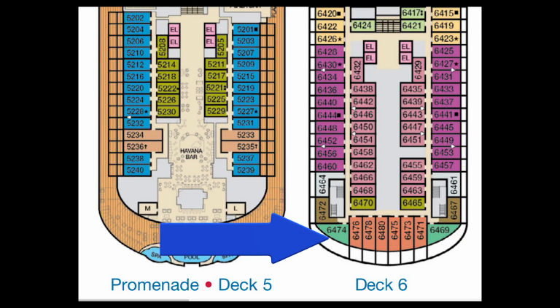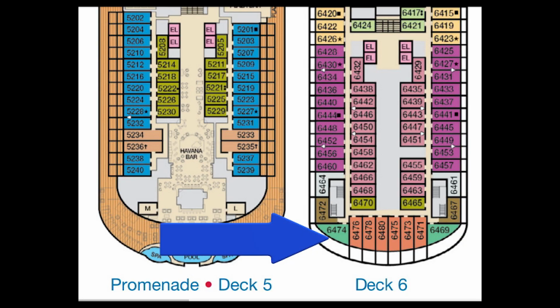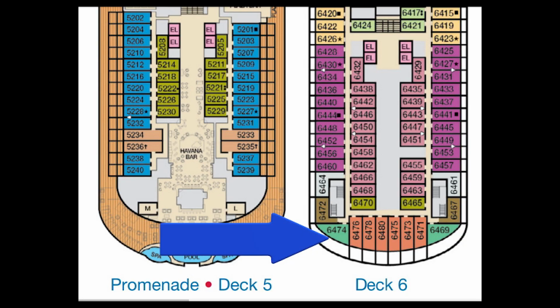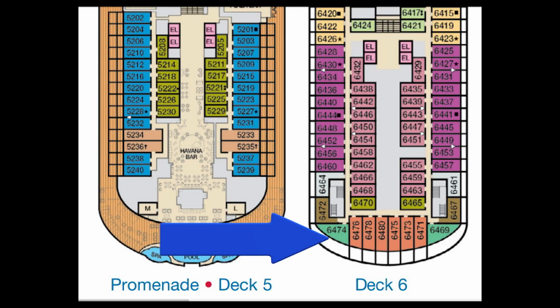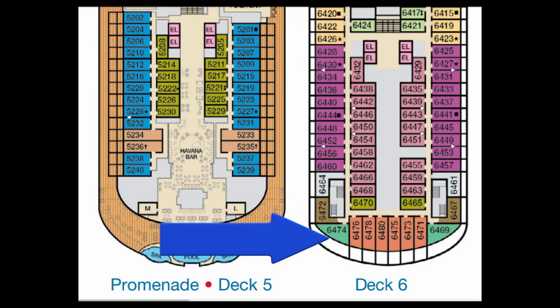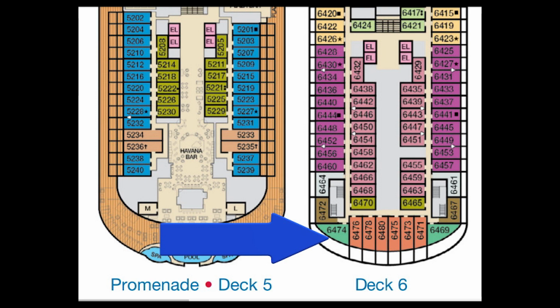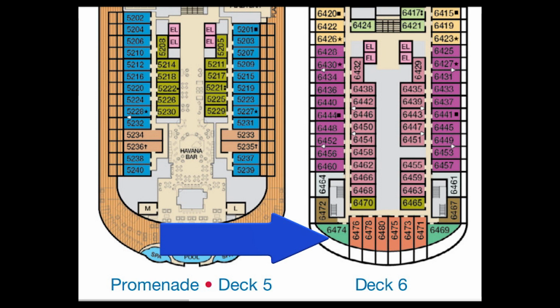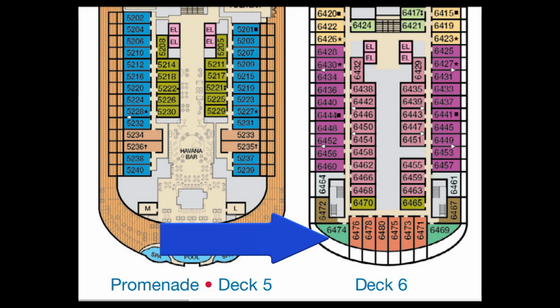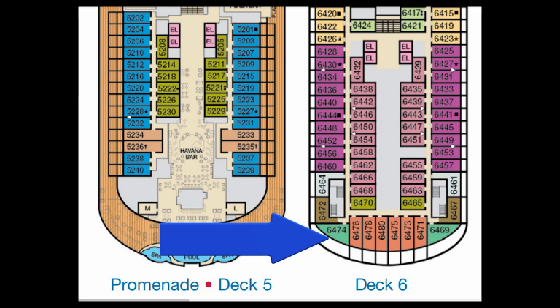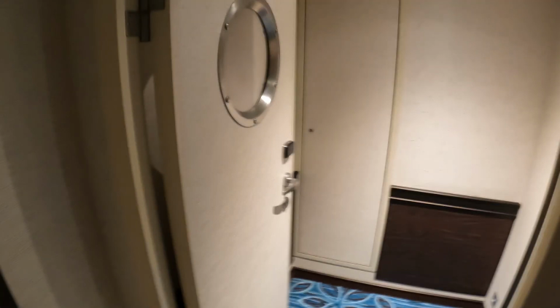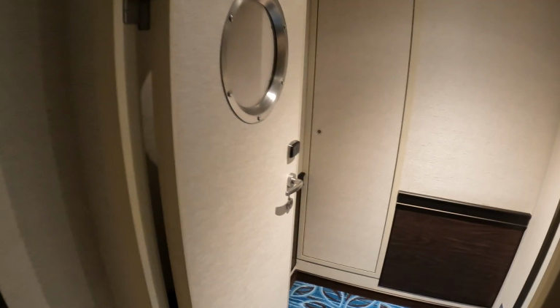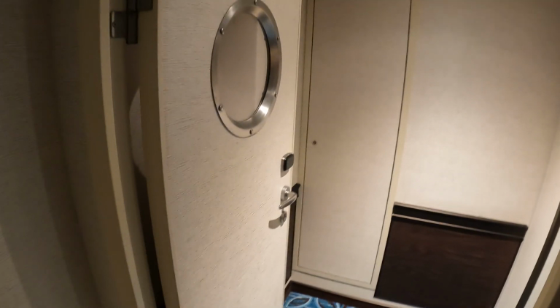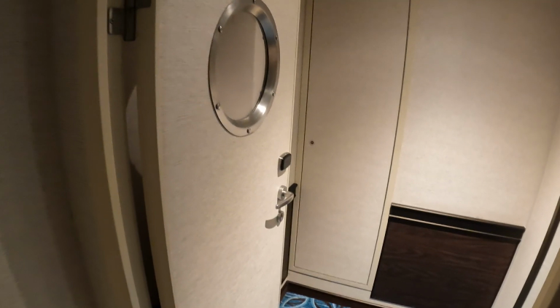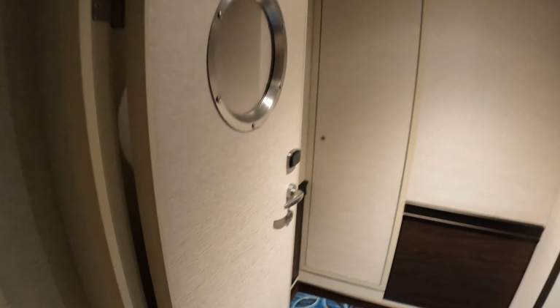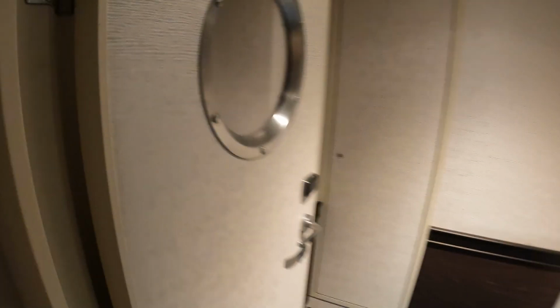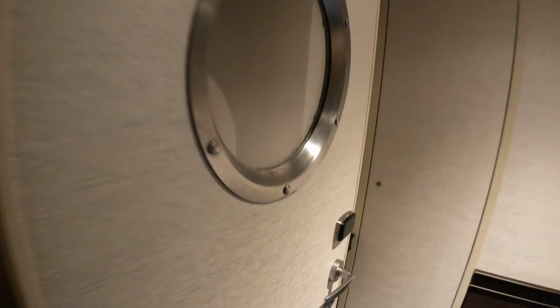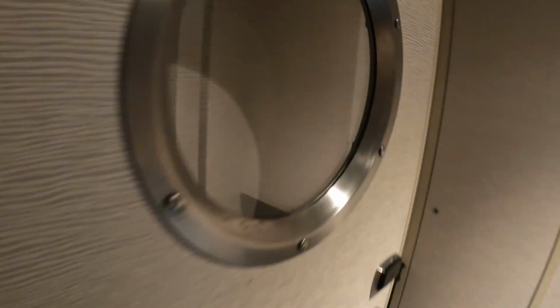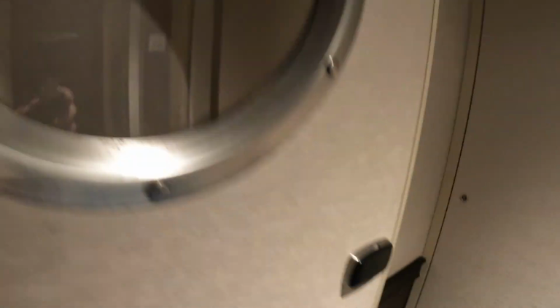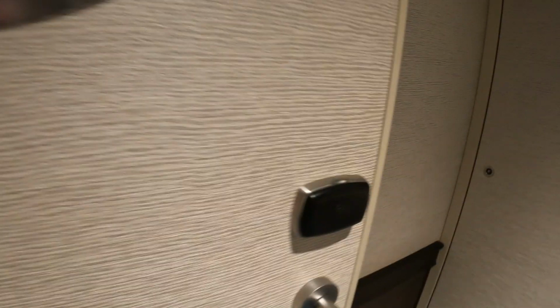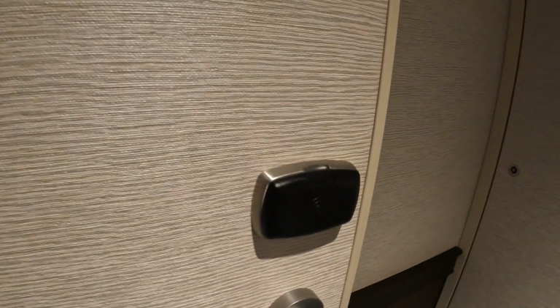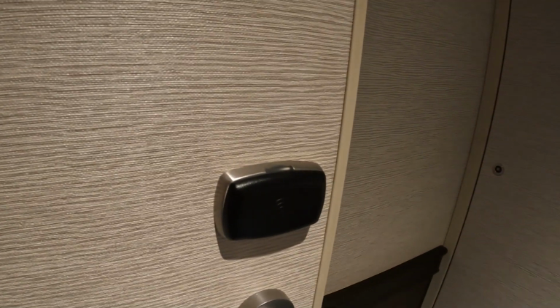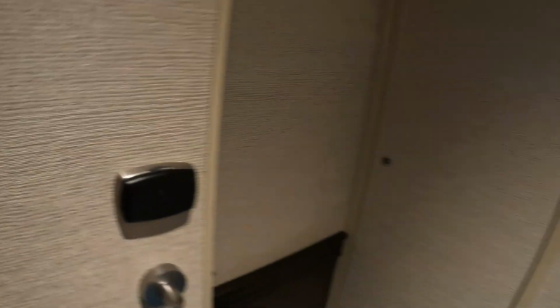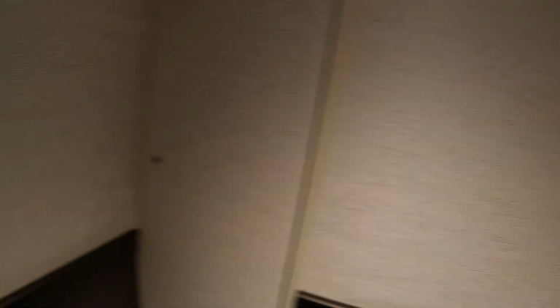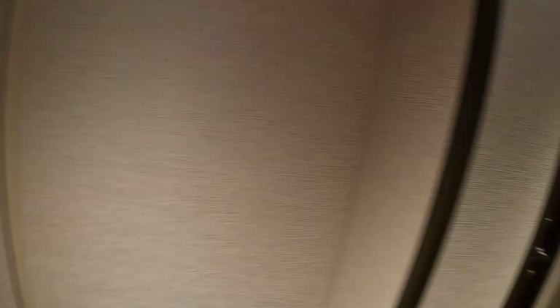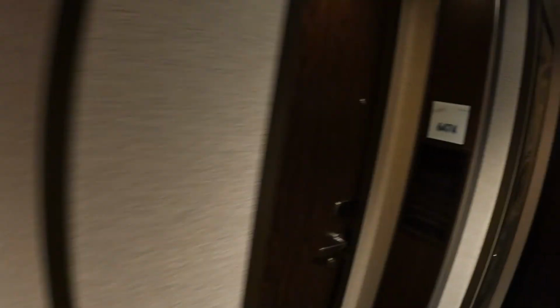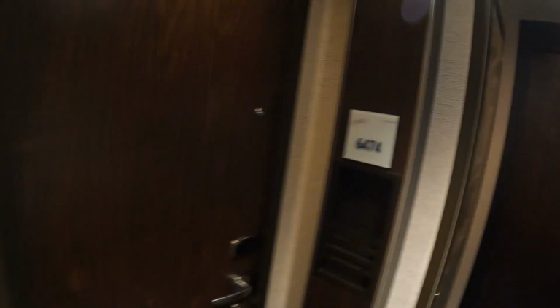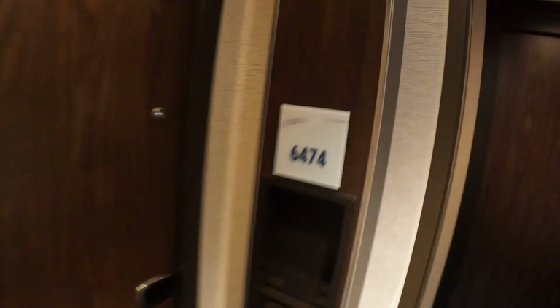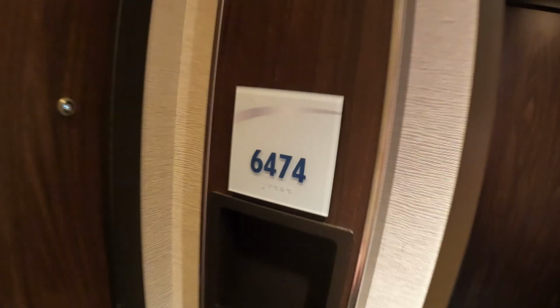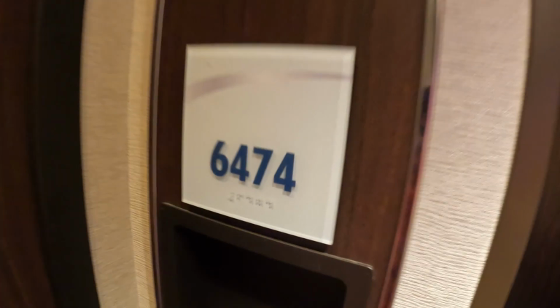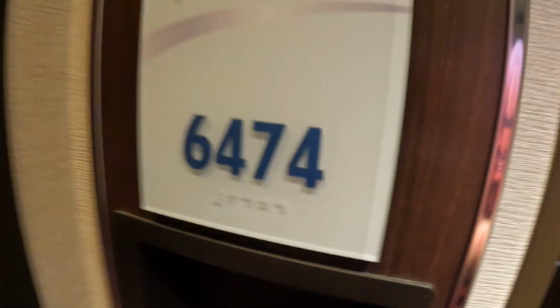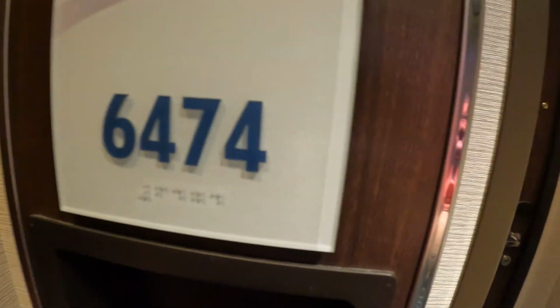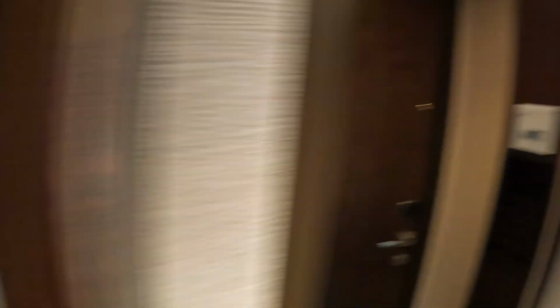All right, this is cabin 6474. It's a Premium Havana Vista Balcony, category HM on Carnival Horizon. We actually stayed in this cabin, so we loved it for the week. Cabin 6474.